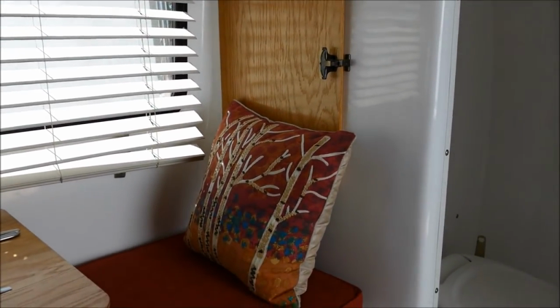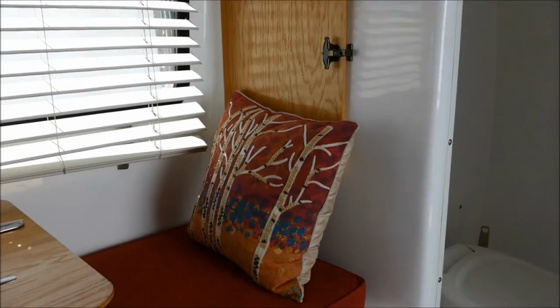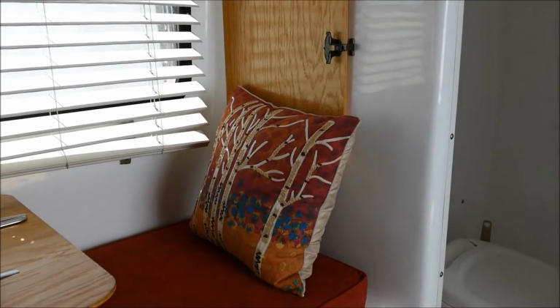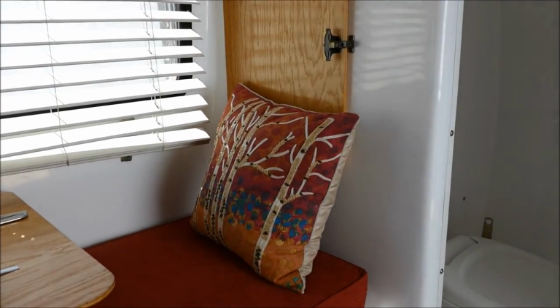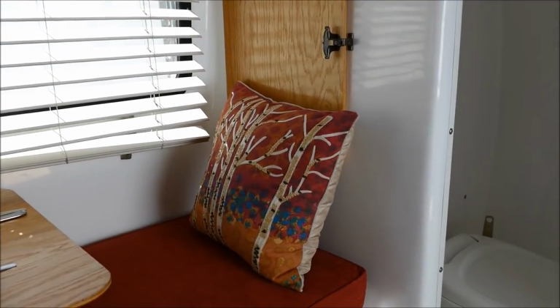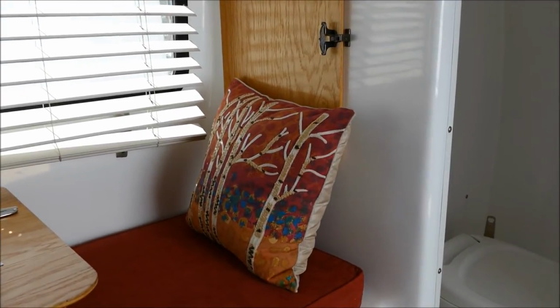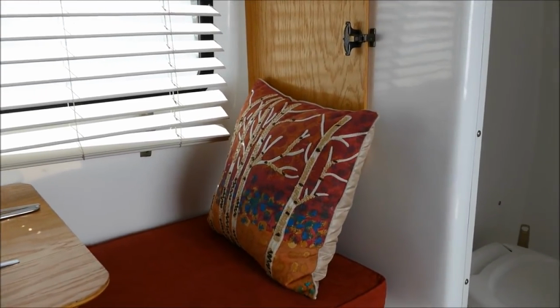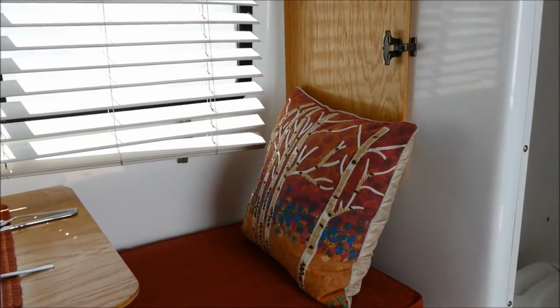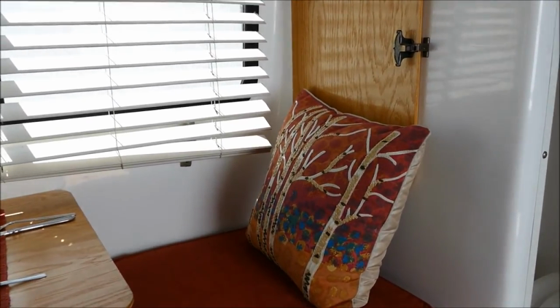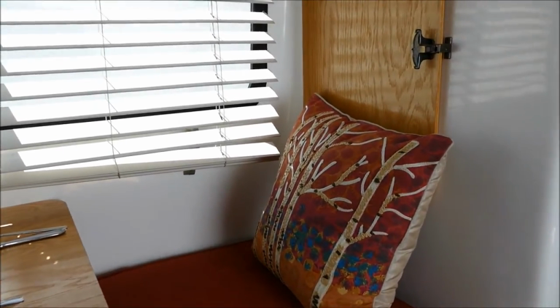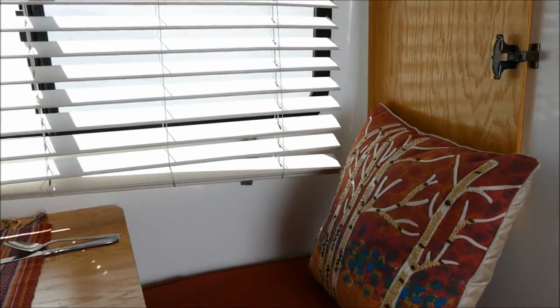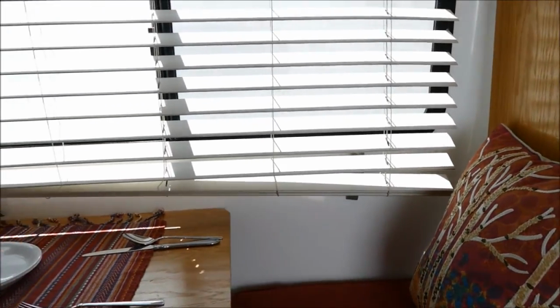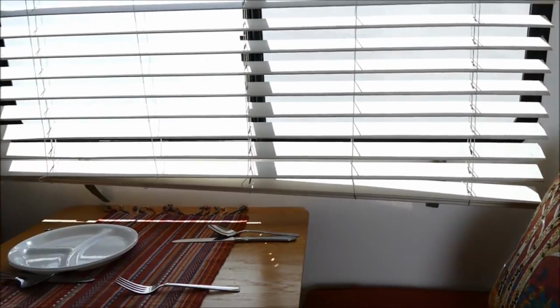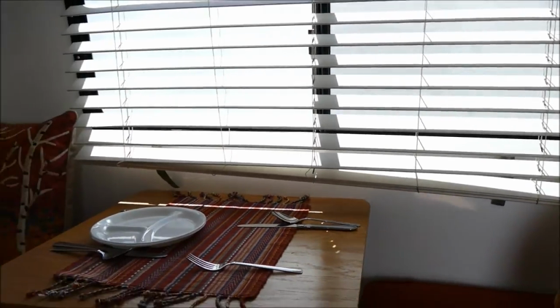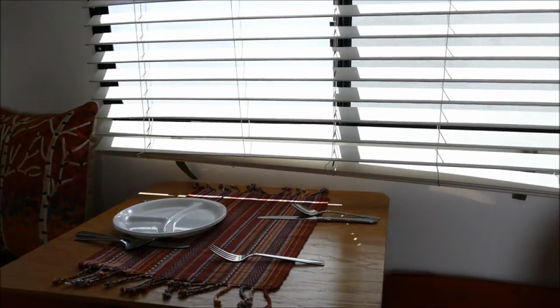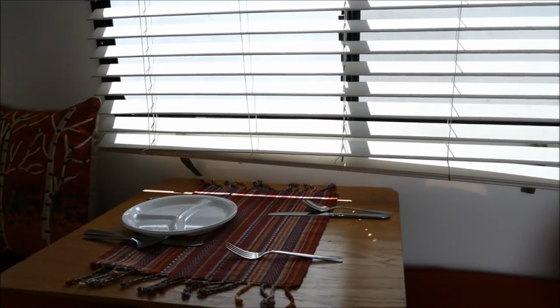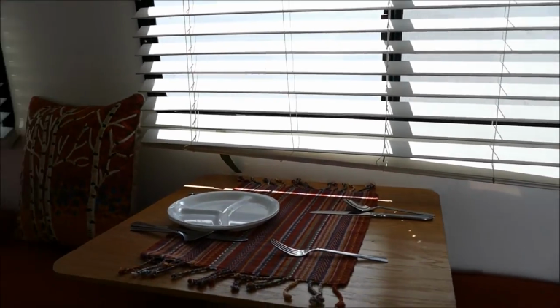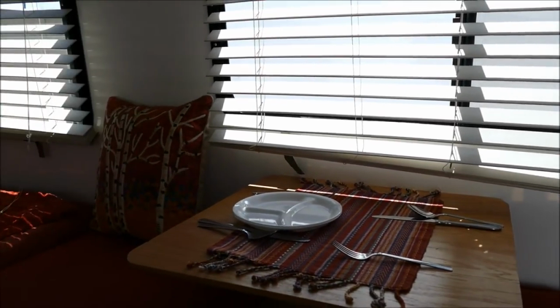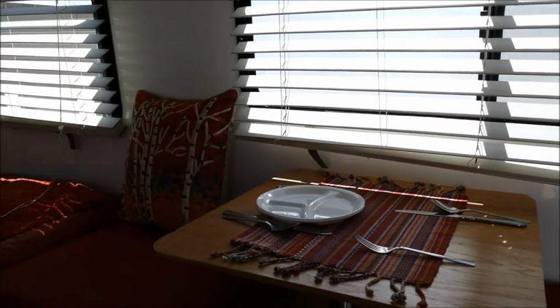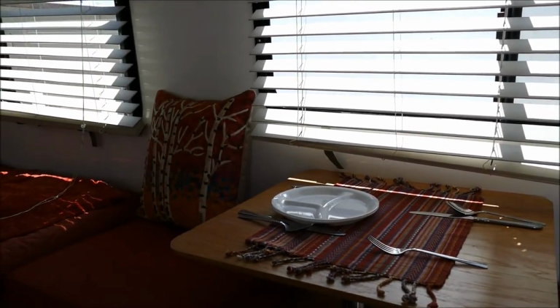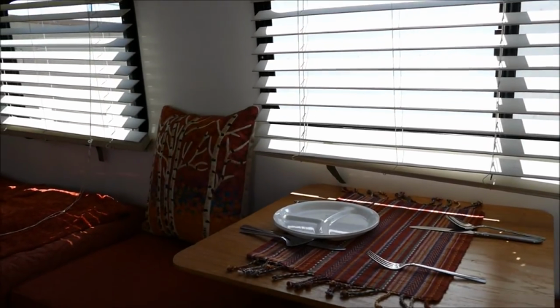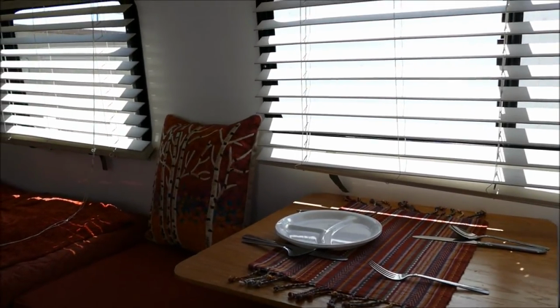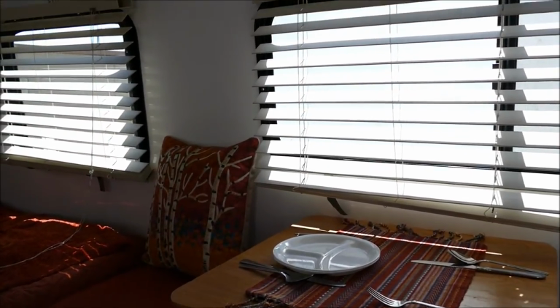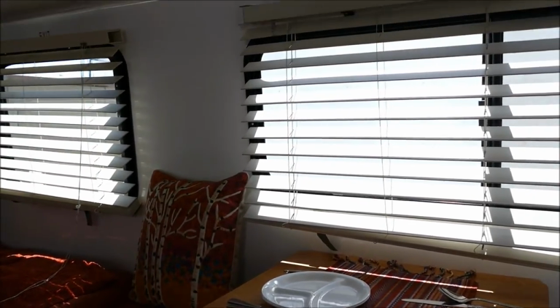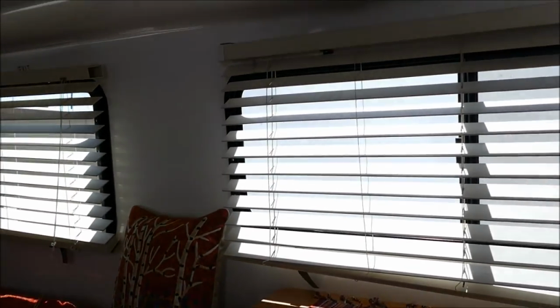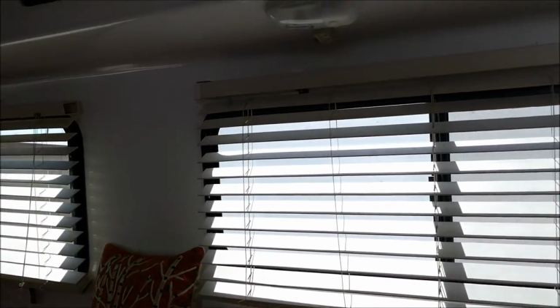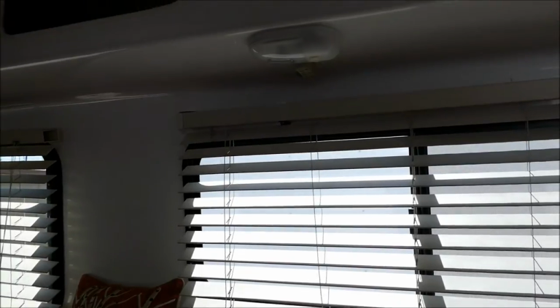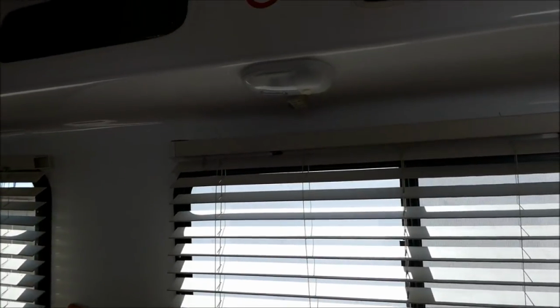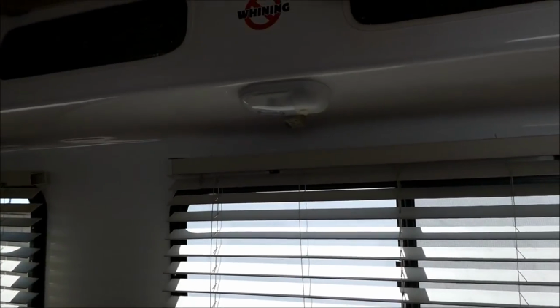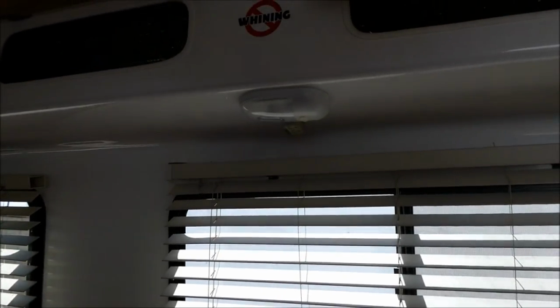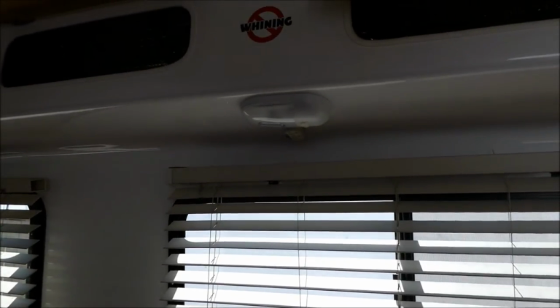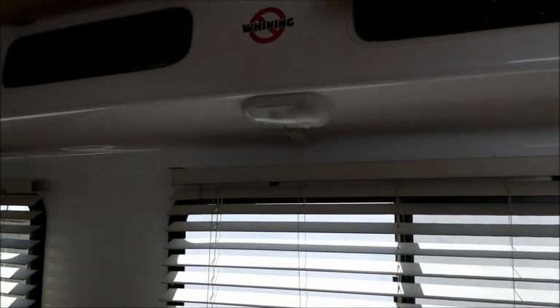This little dining area is very handy for working on computers, reading and so on, because there's very nice lighting — though it's a little difficult to see in this video.